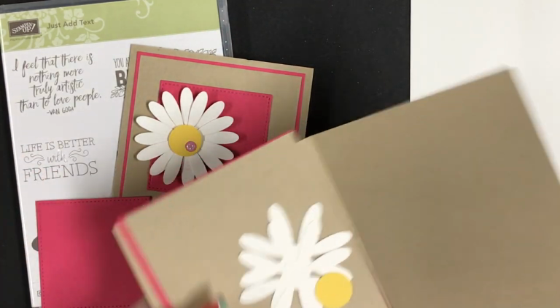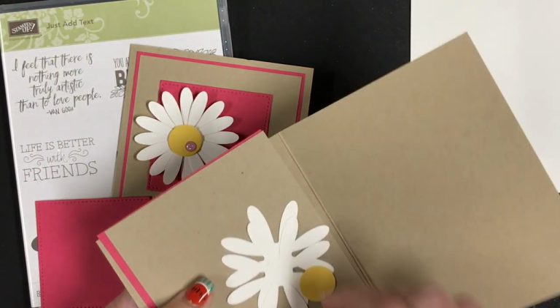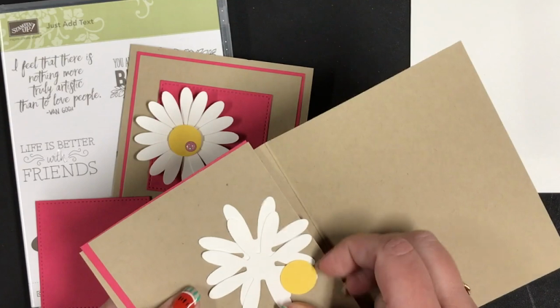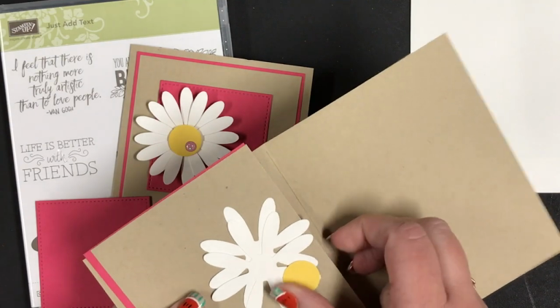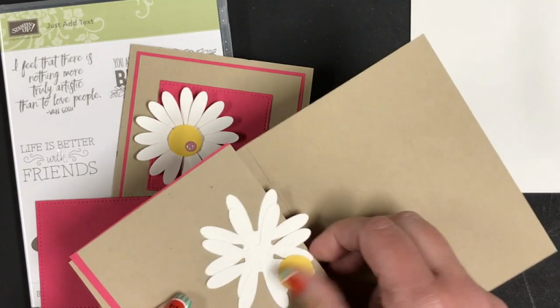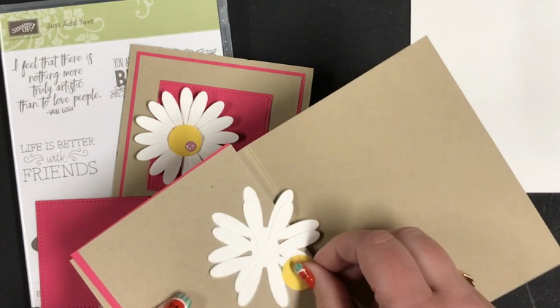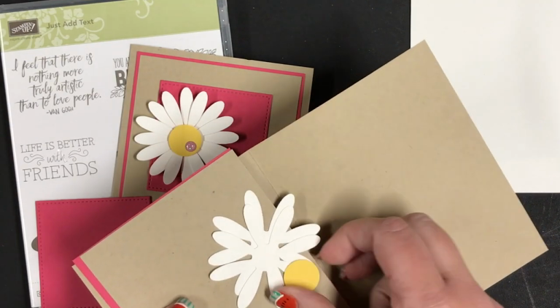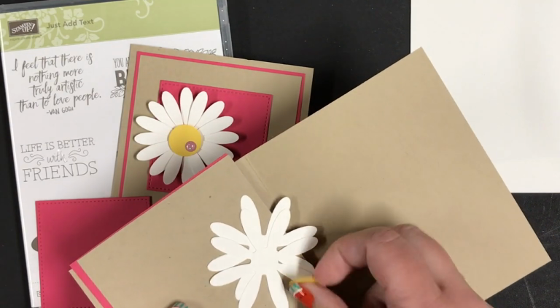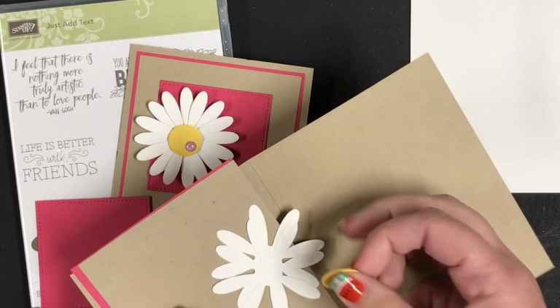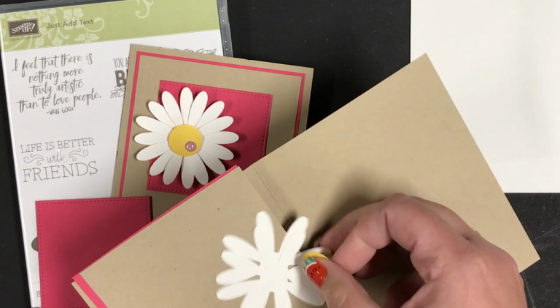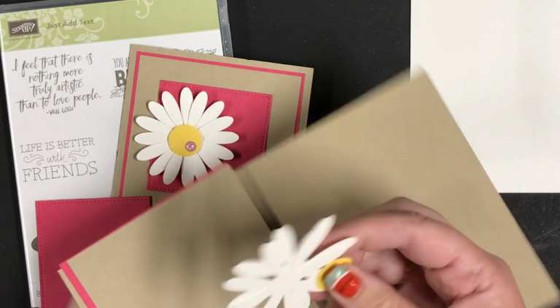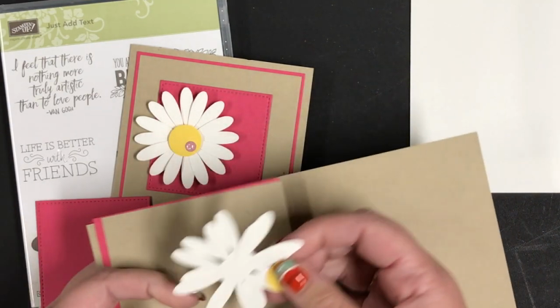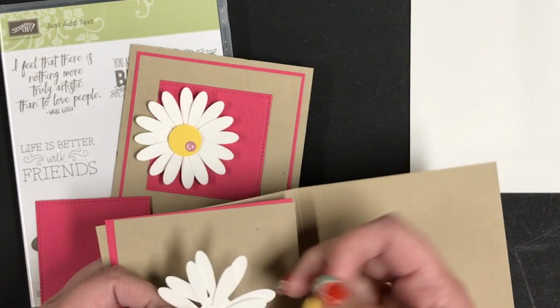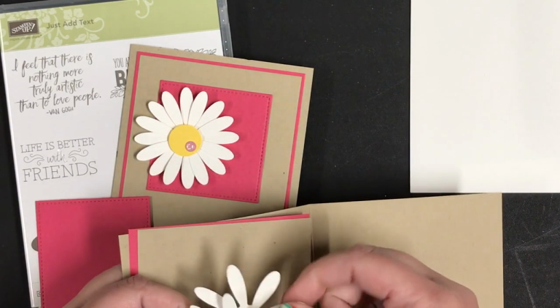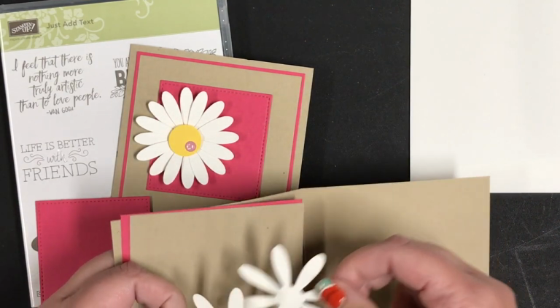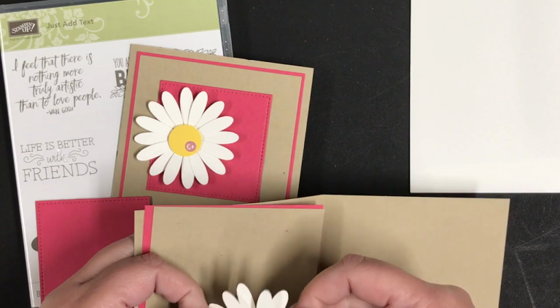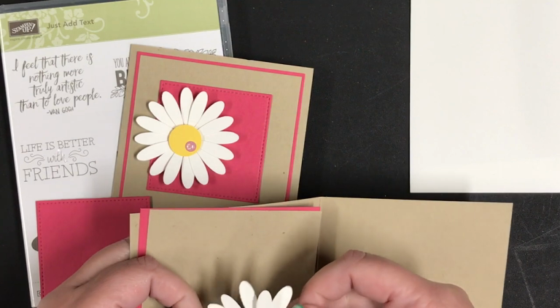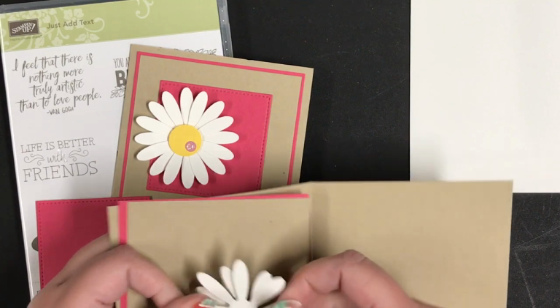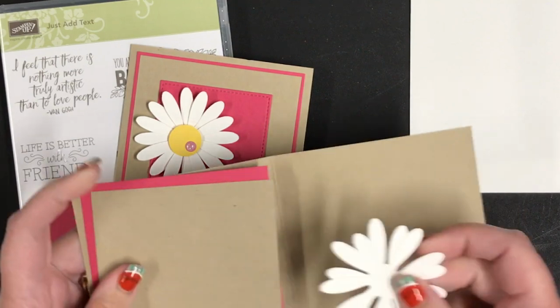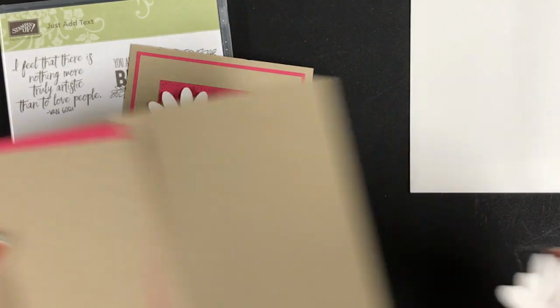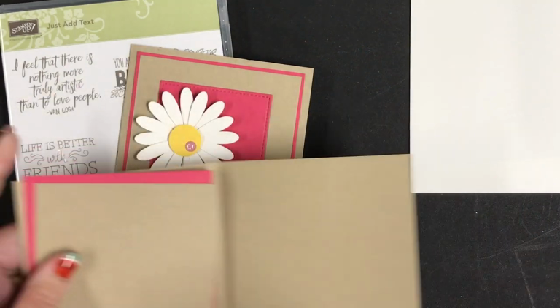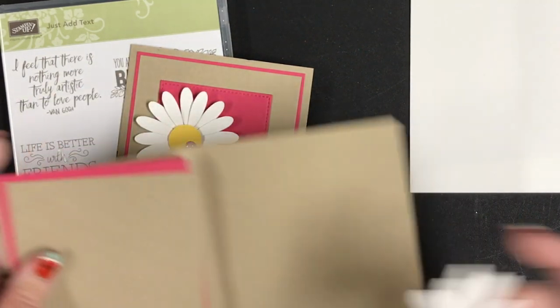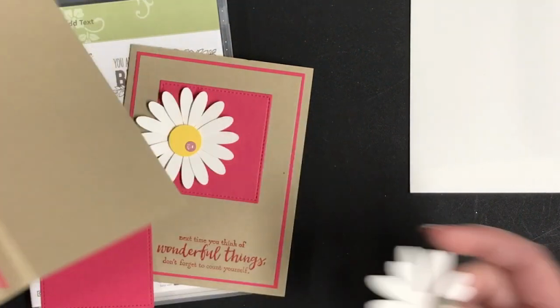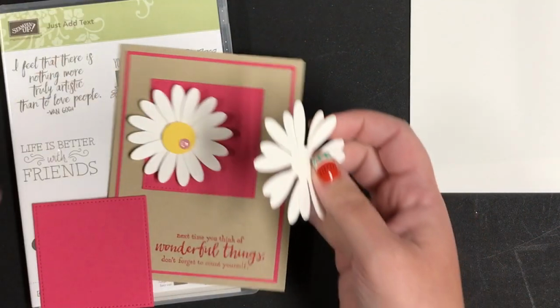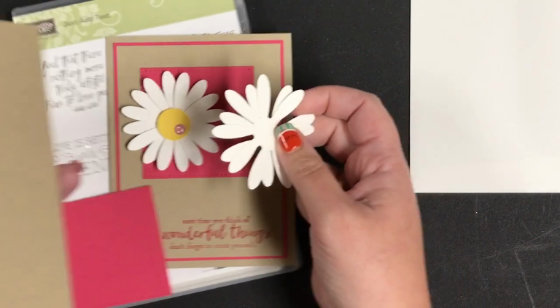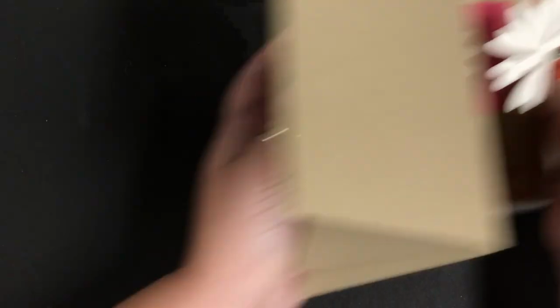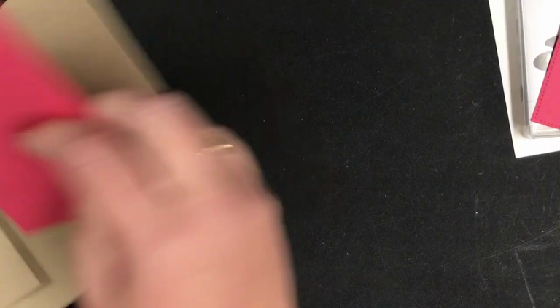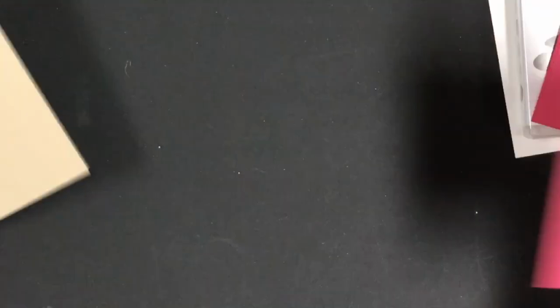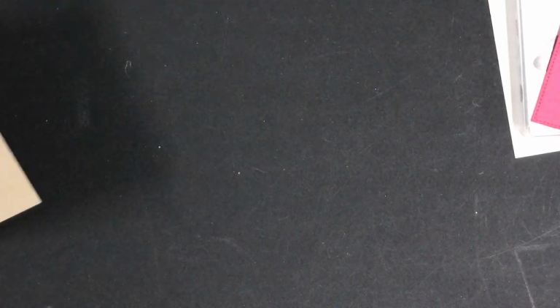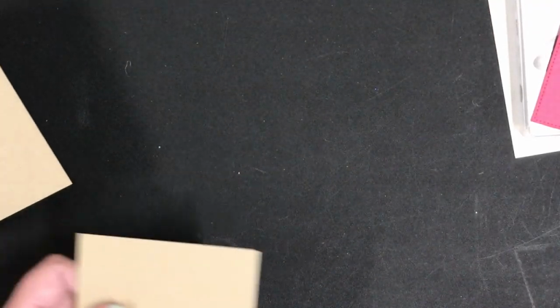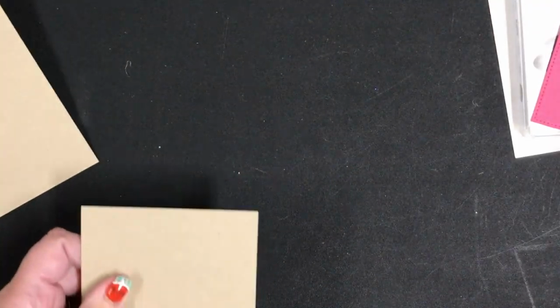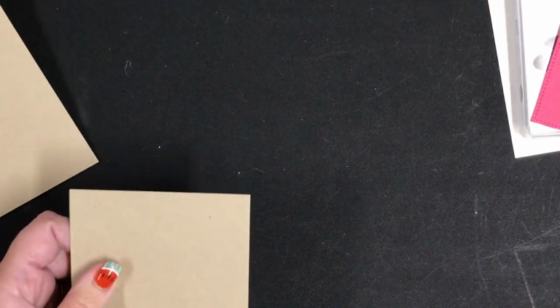I used a three-quarter inch punch for this and I punched the daisy out twice so that I can layer them. Let me just show you how I made the card quick. It is so fun and you could do it with any flower really.